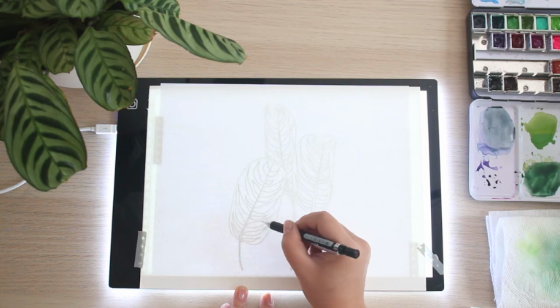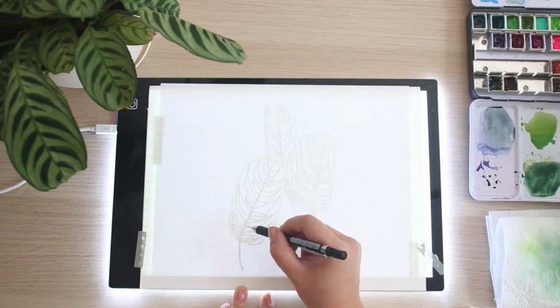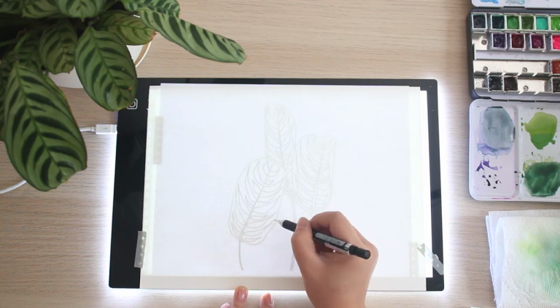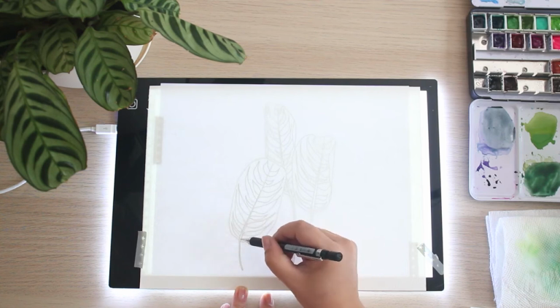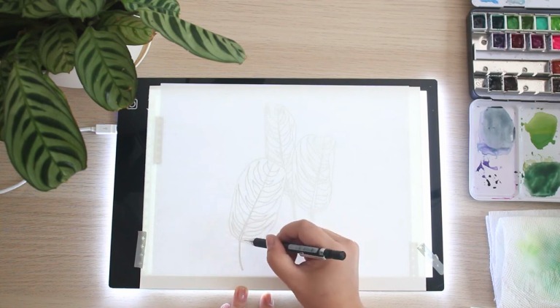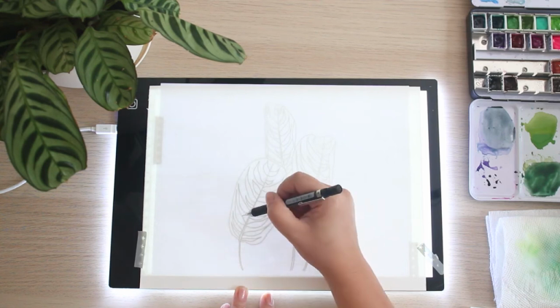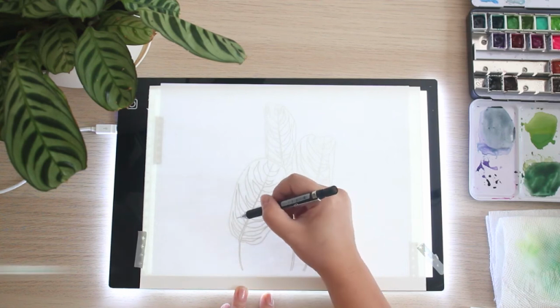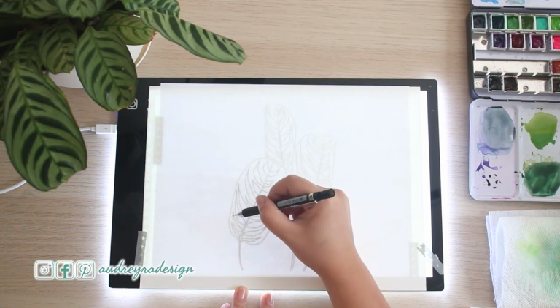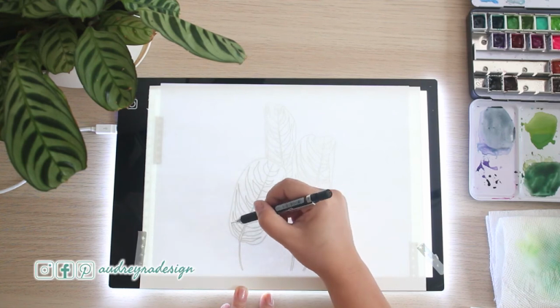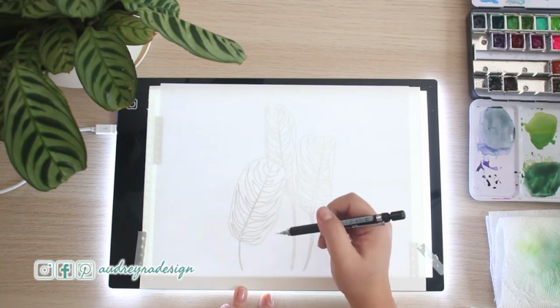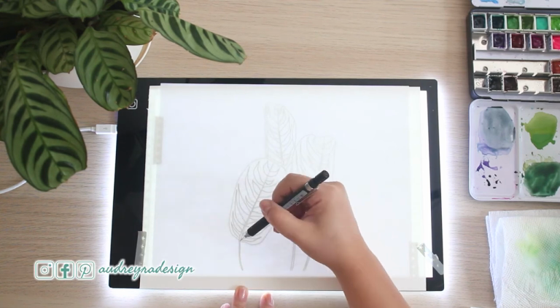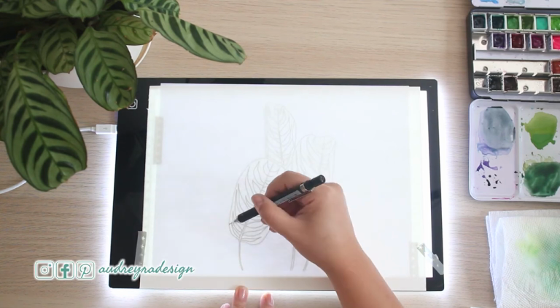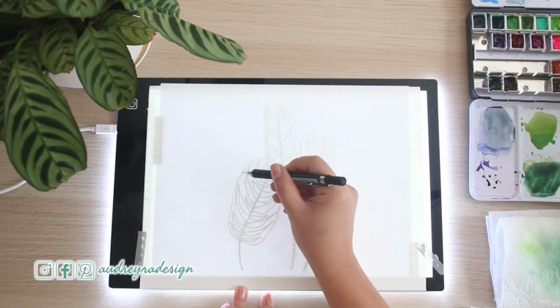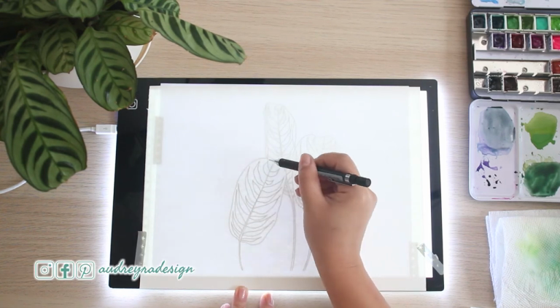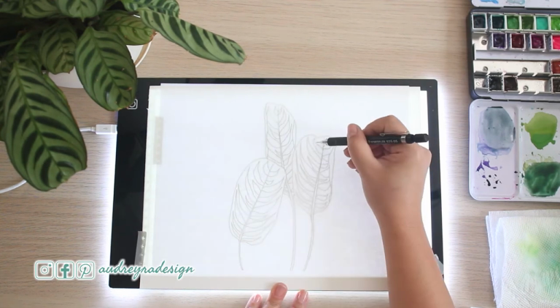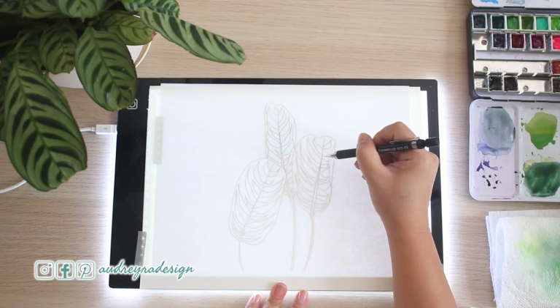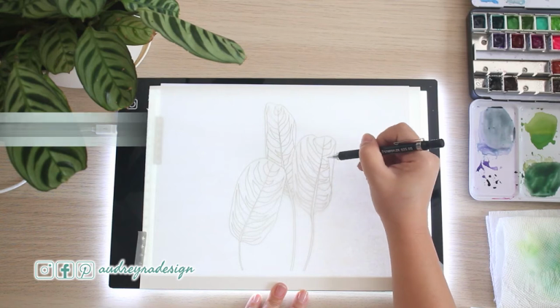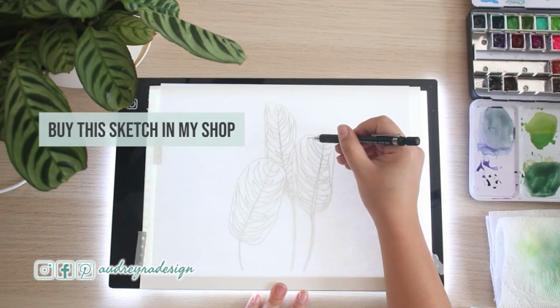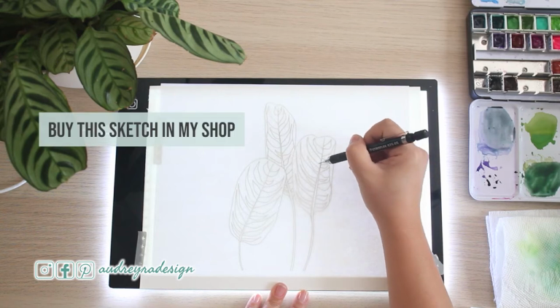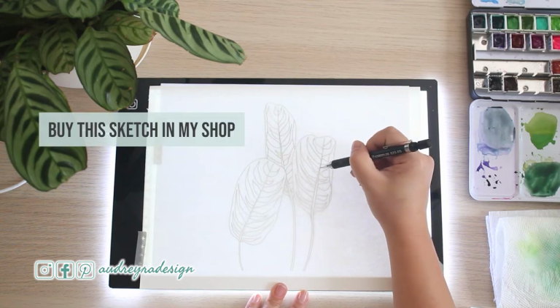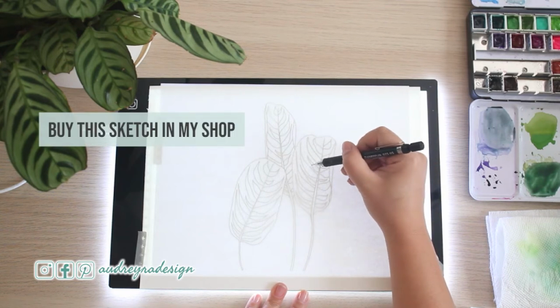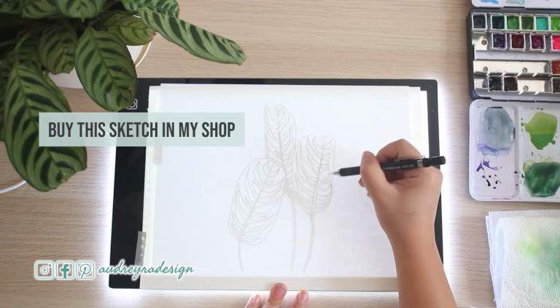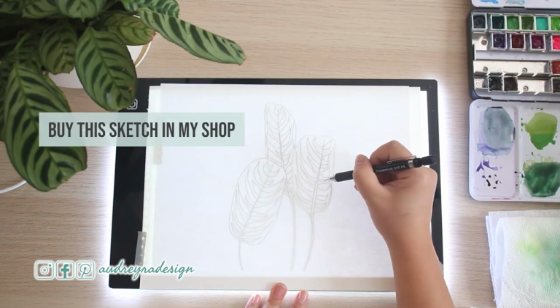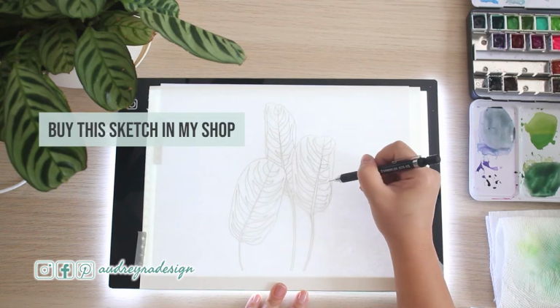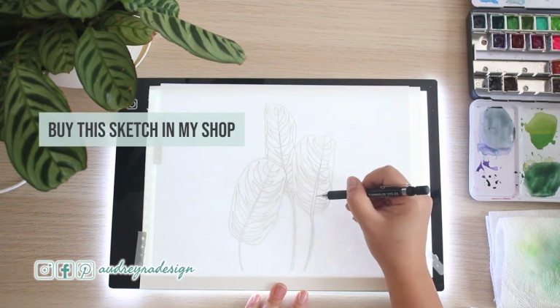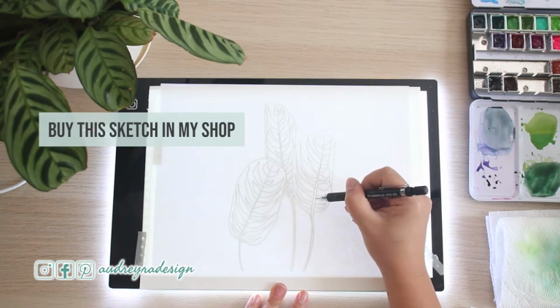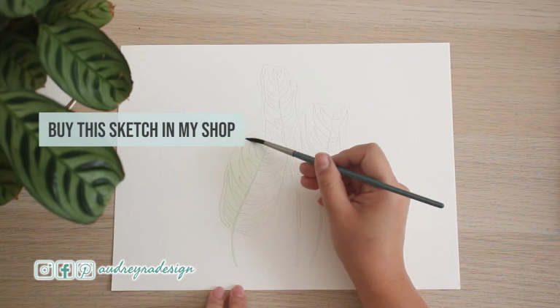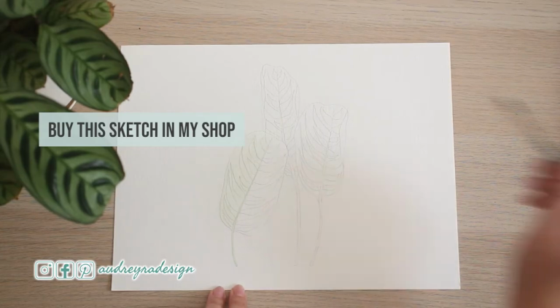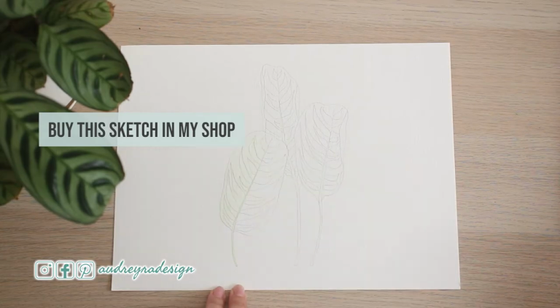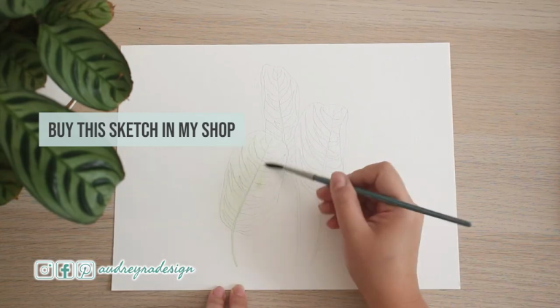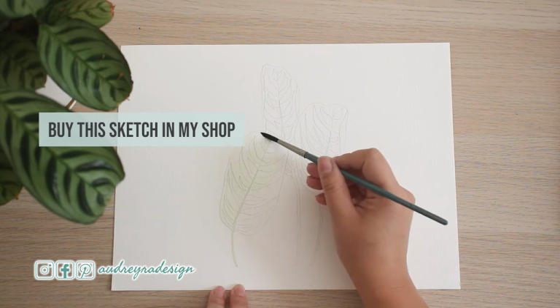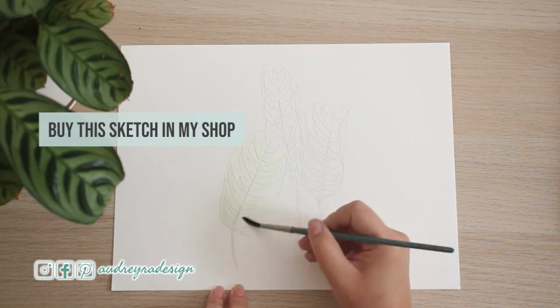Hey everyone, welcome to this video. I'm going to start a short series on houseplants. This is the Calathea Burl Marks, which I also own, as you can see on the left side.